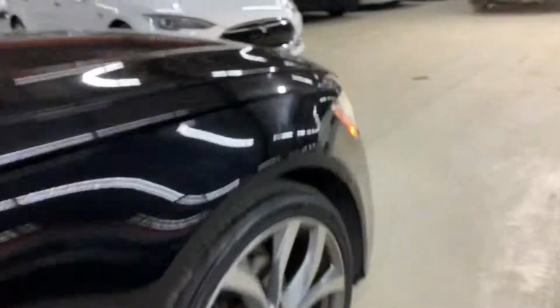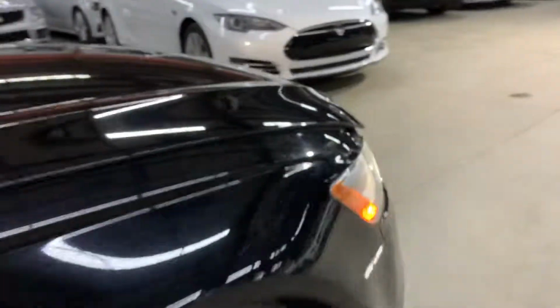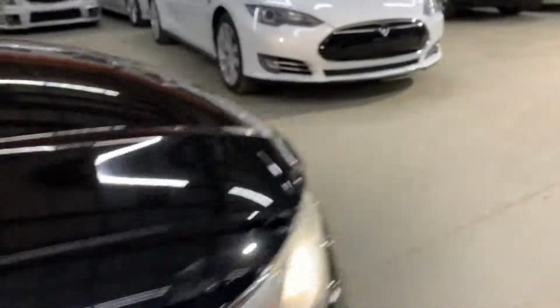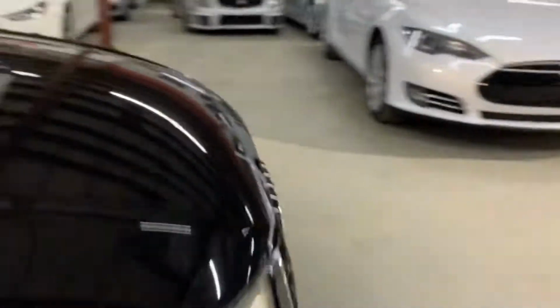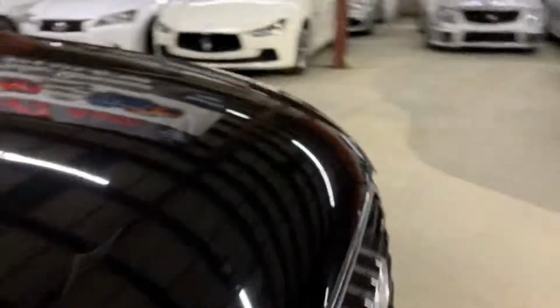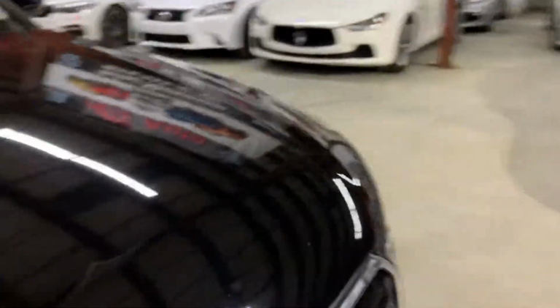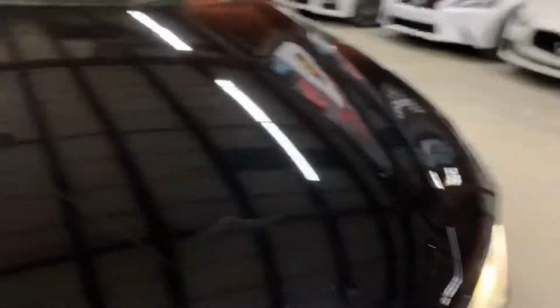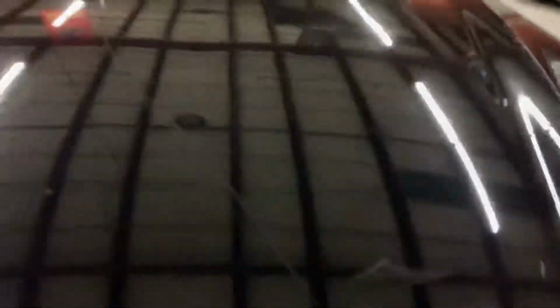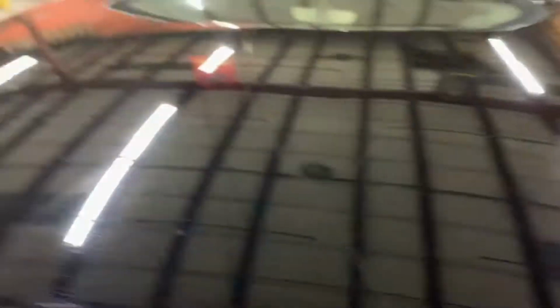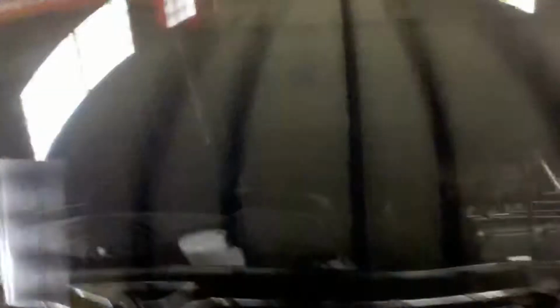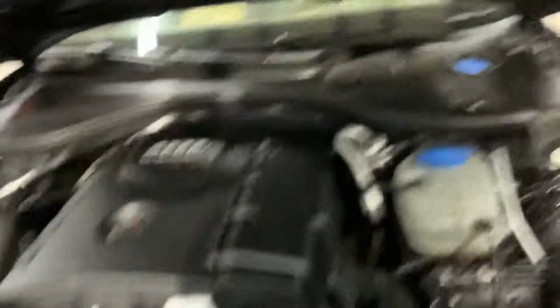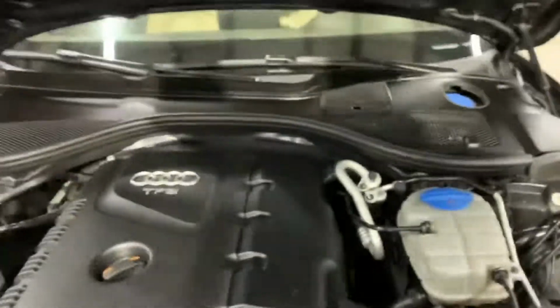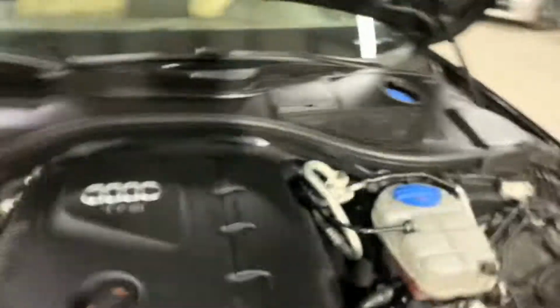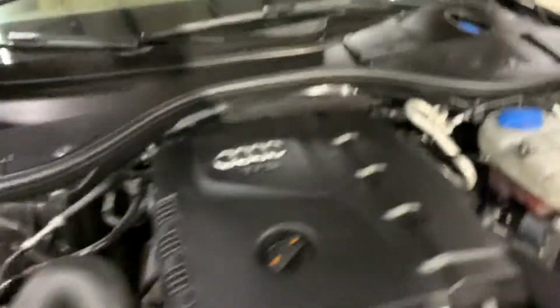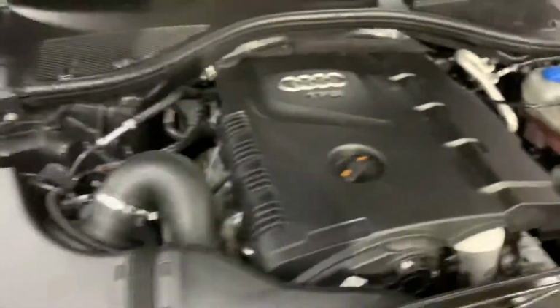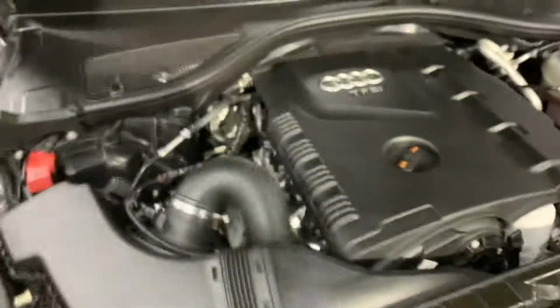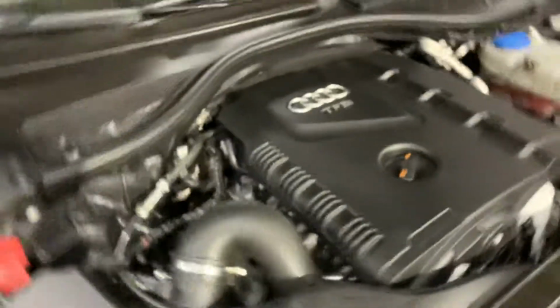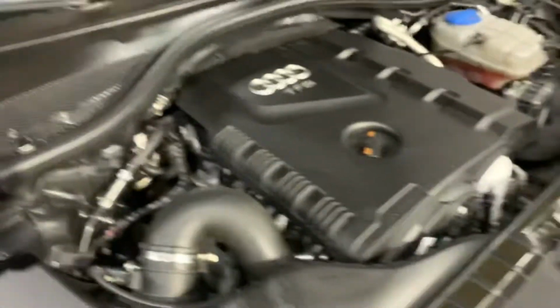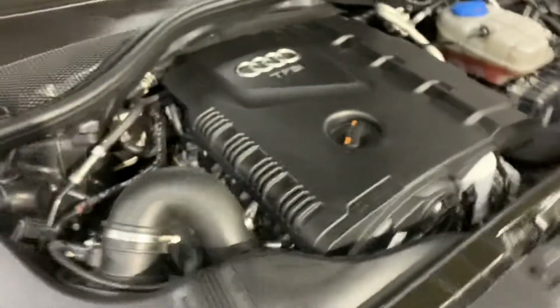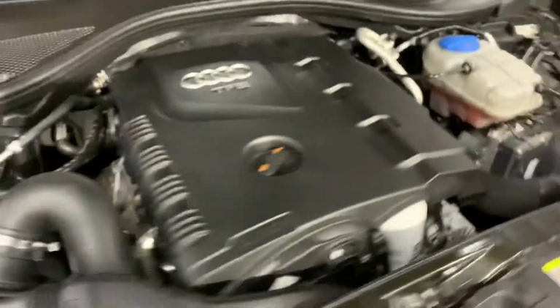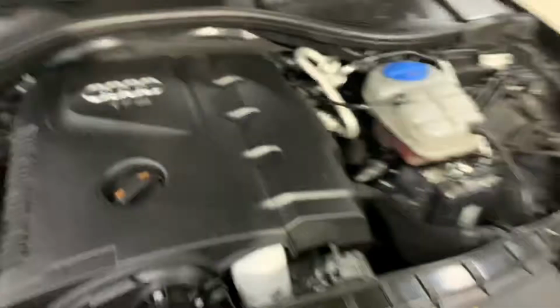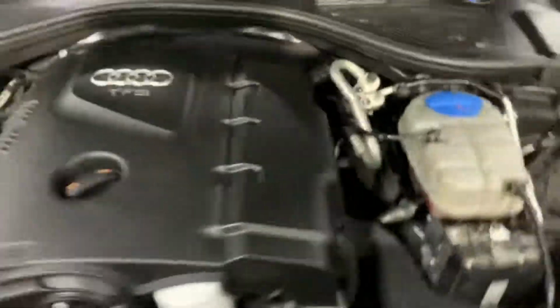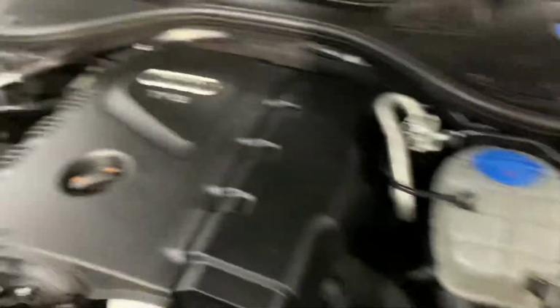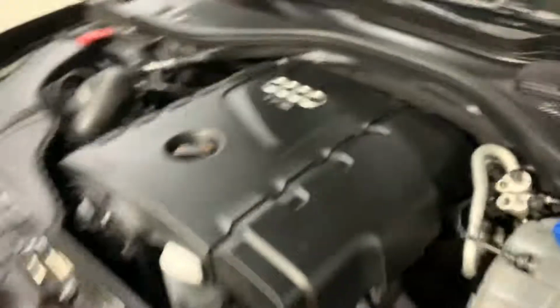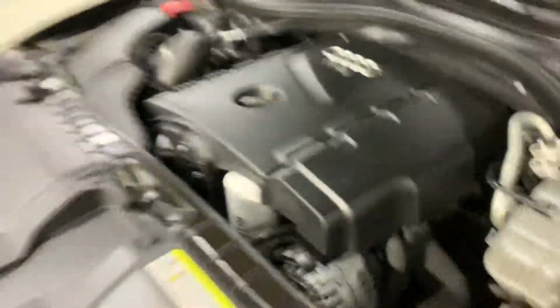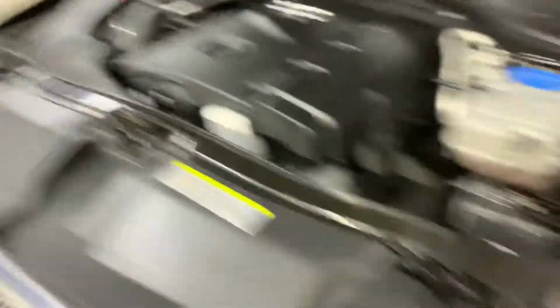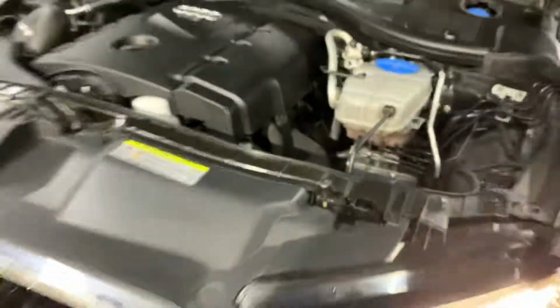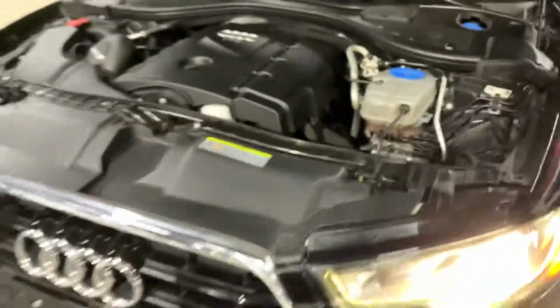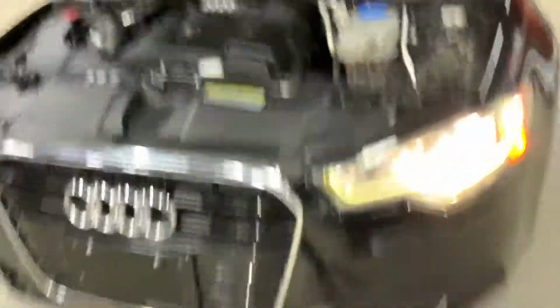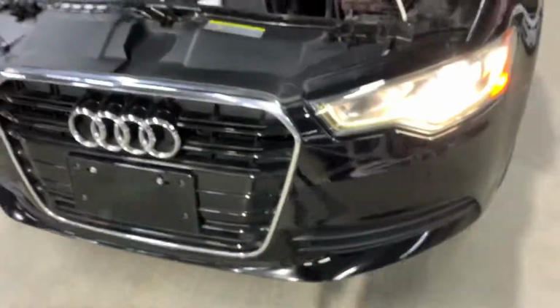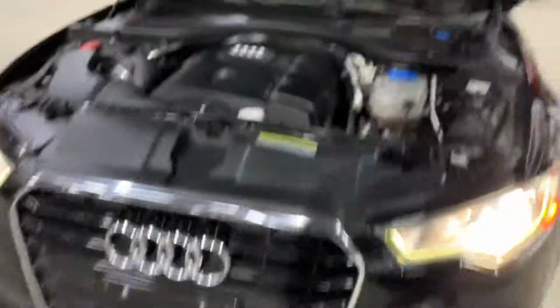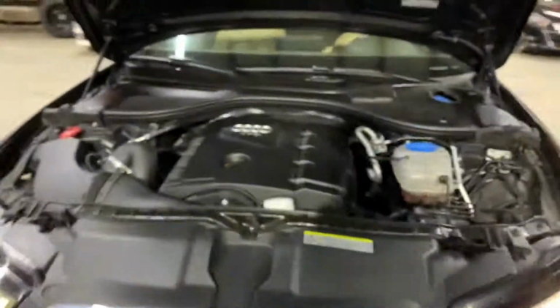Going under the hood — Audi TFSI engine. Sounds nice and clean, no weird noises, no weird hesitations. The car sounds and looks beautiful.